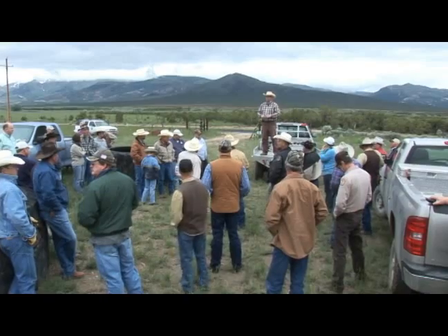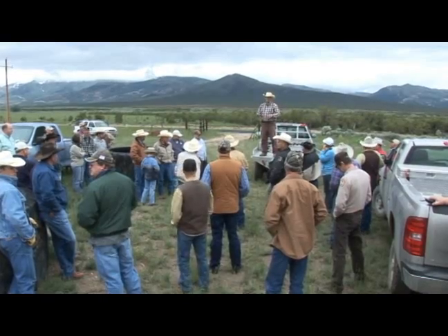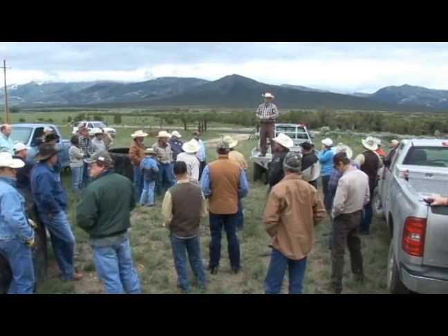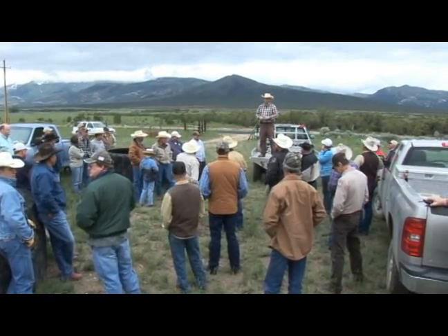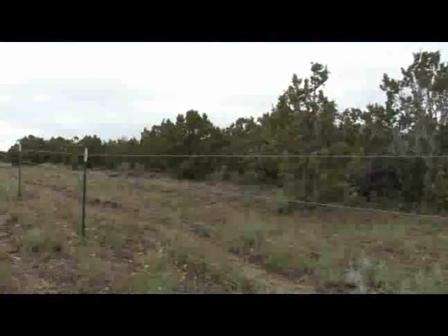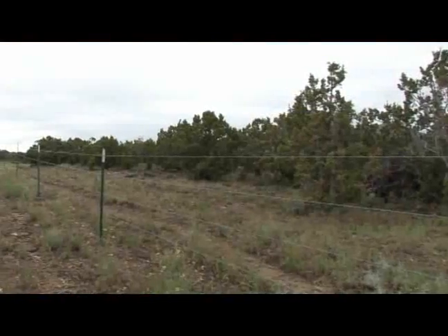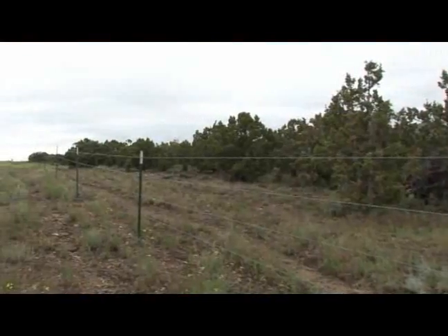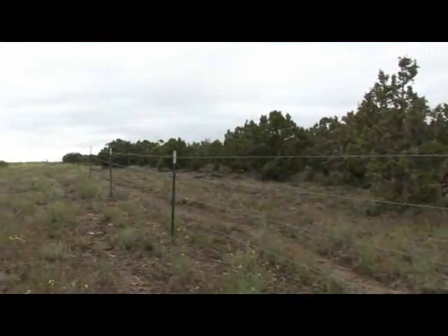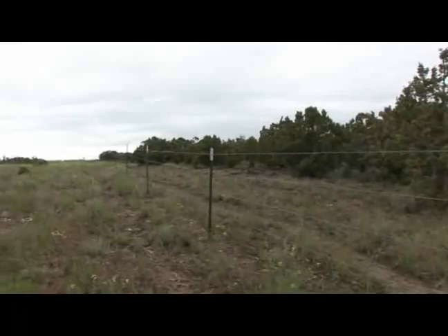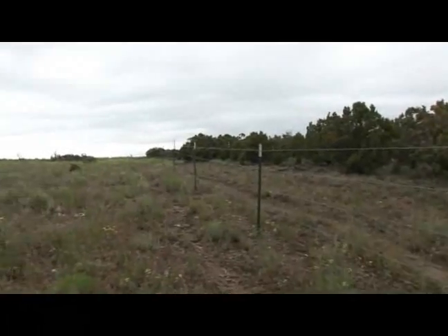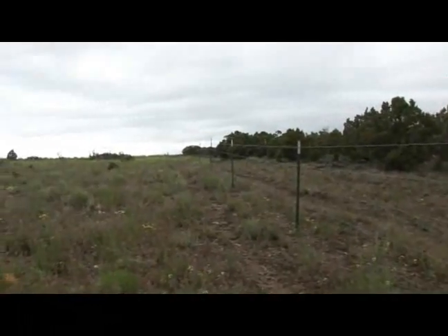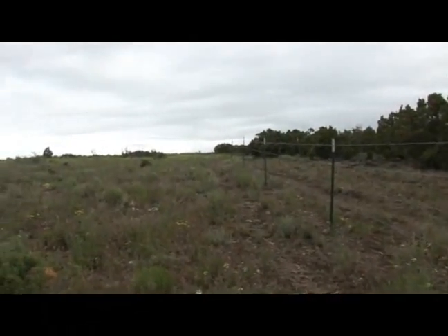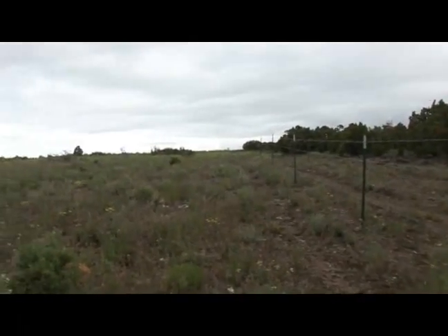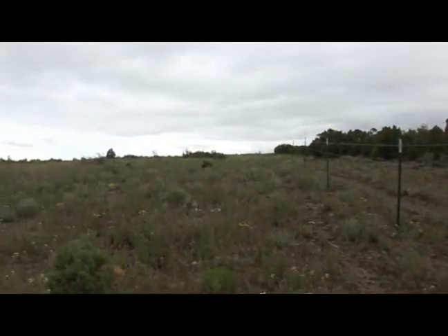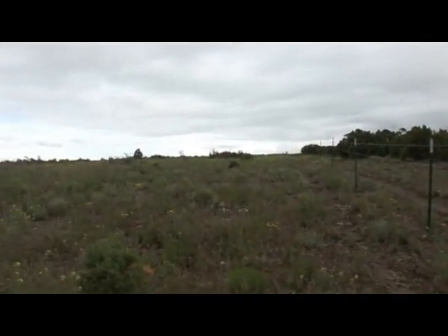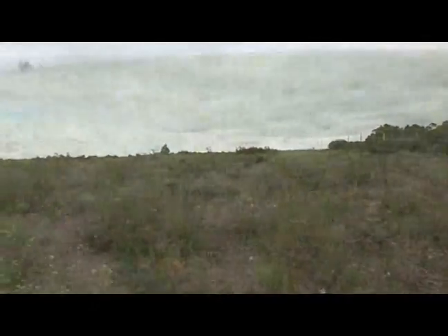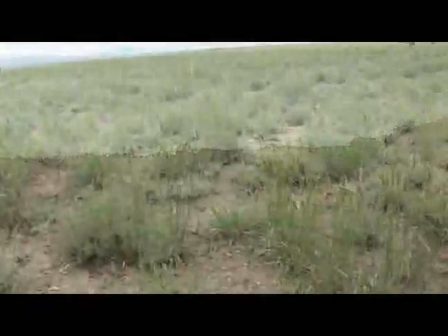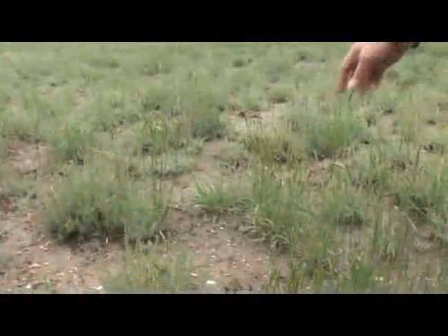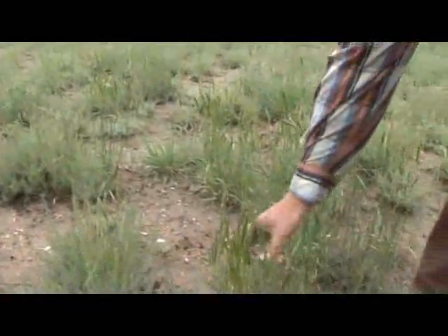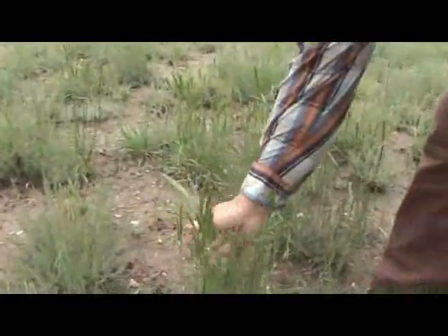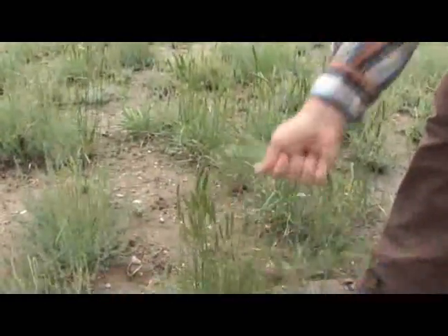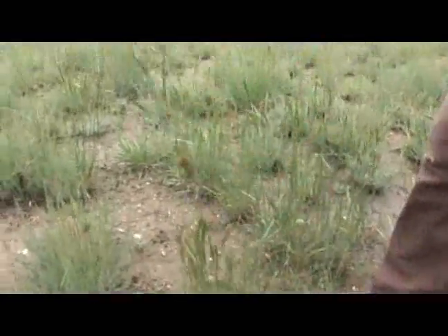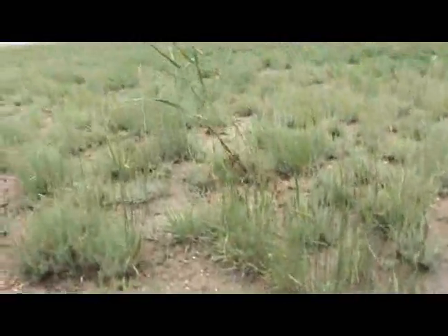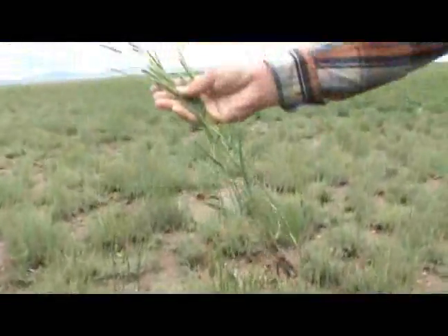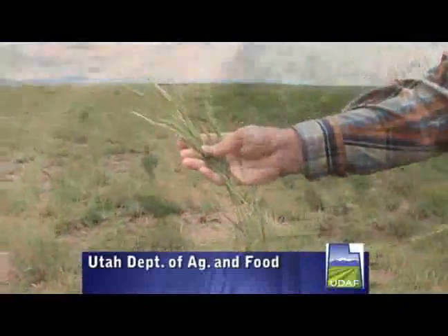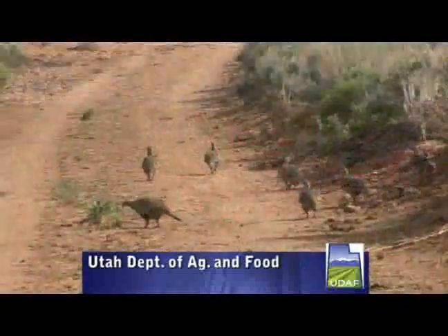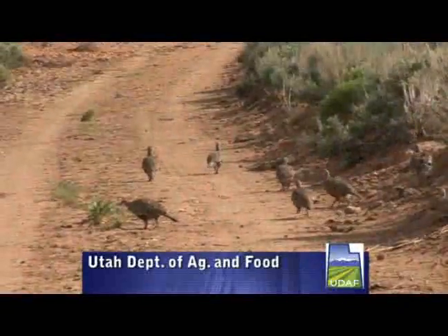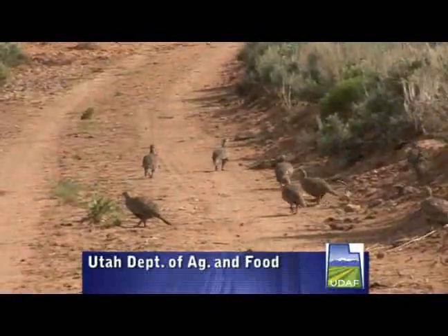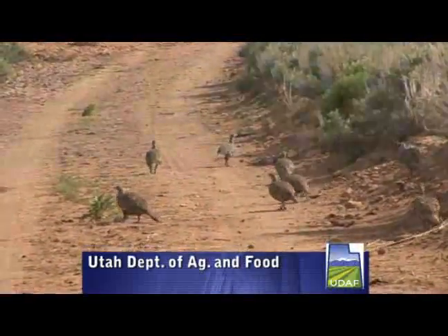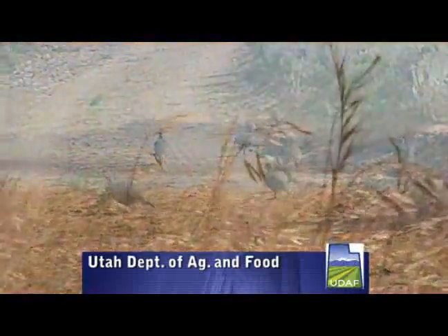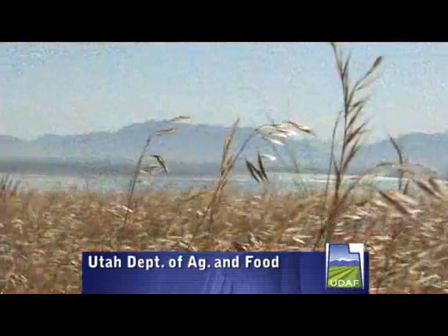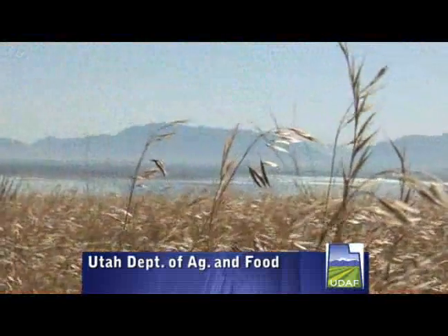These partnering agencies have taken the first successful steps in the War on Cheatgrass. Their combined efforts to improve rangeland health are already offering benefits to landowners, wildlife, livestock, and the residents of Utah.